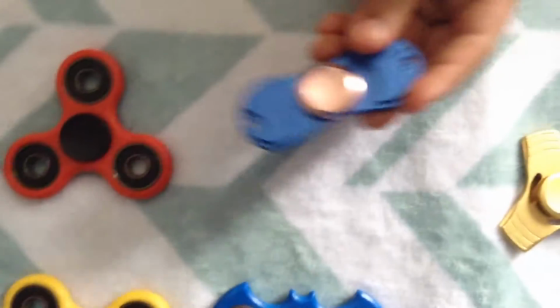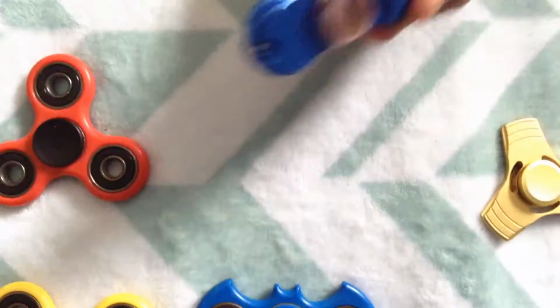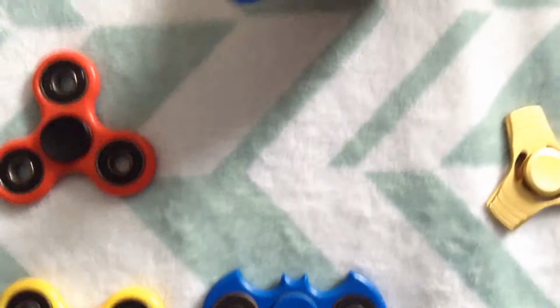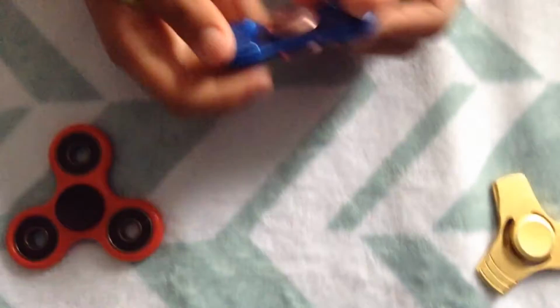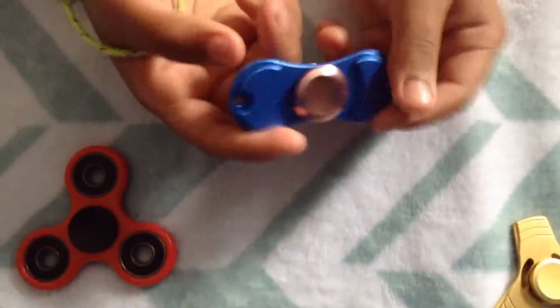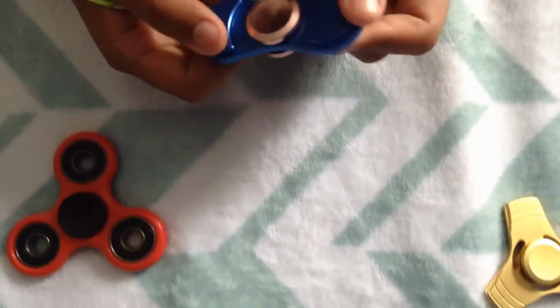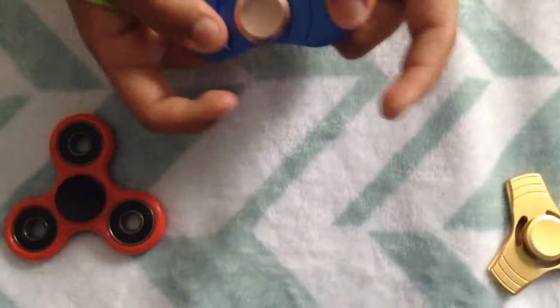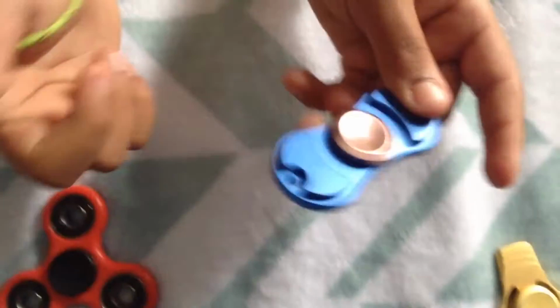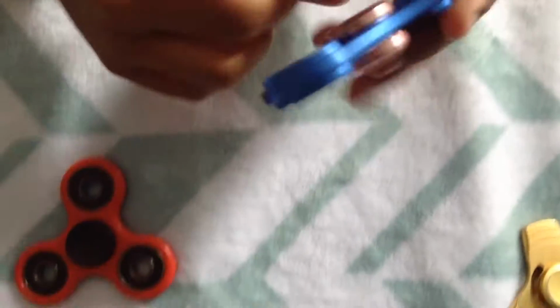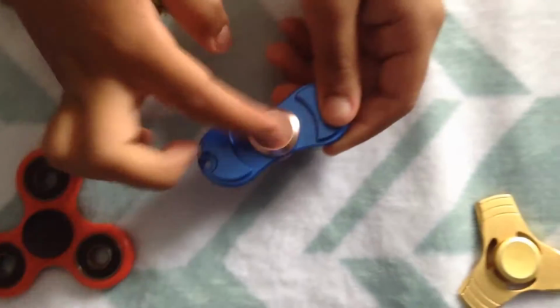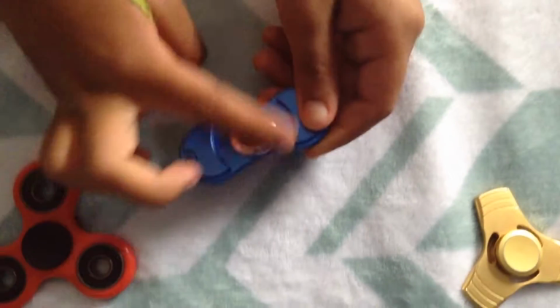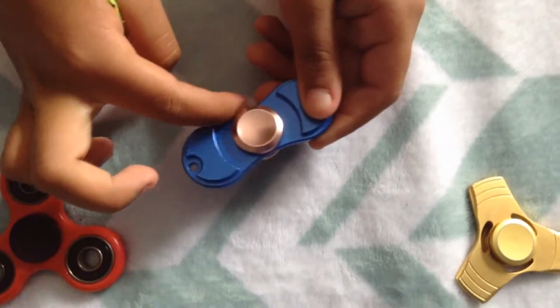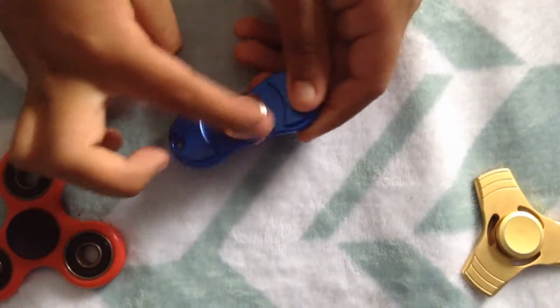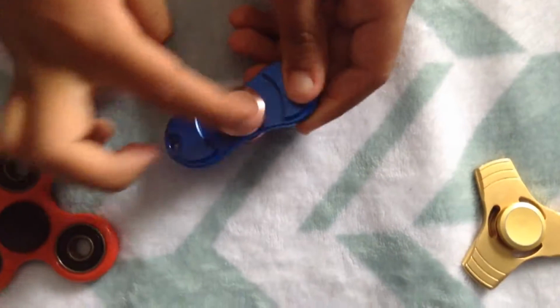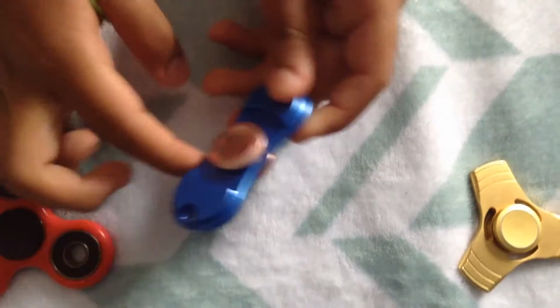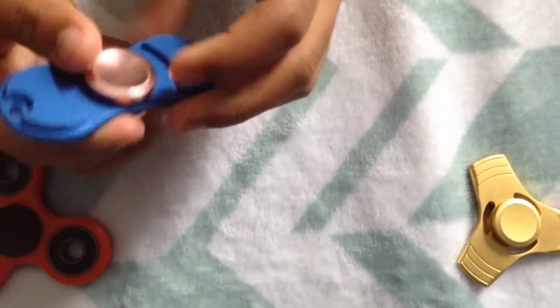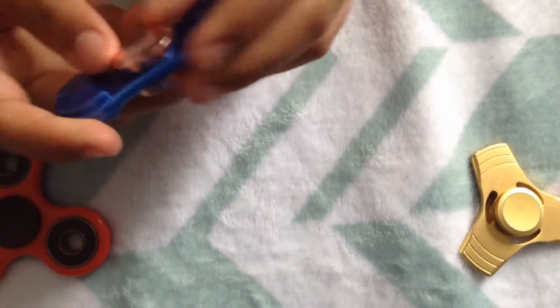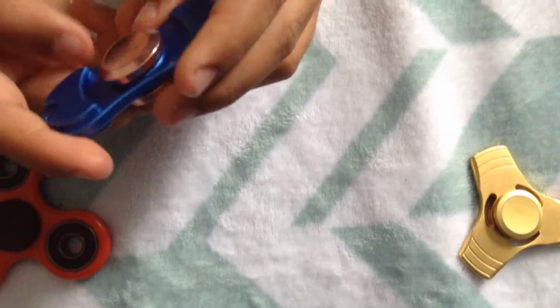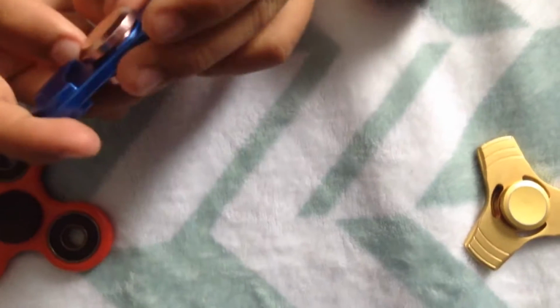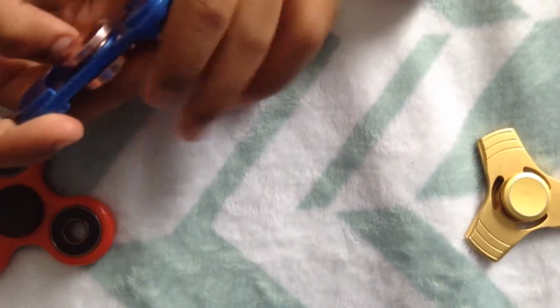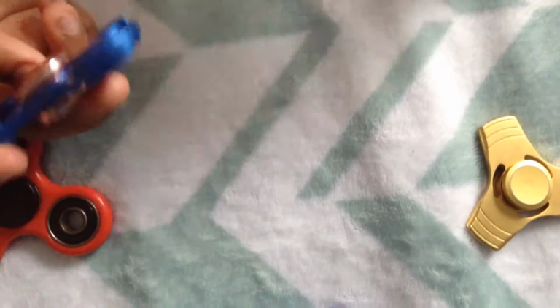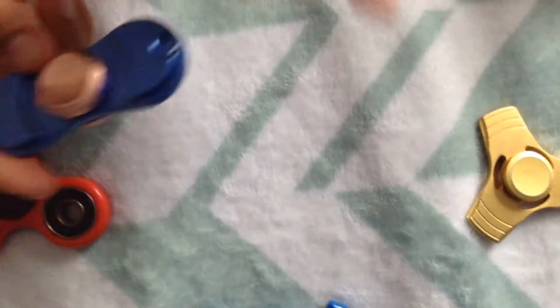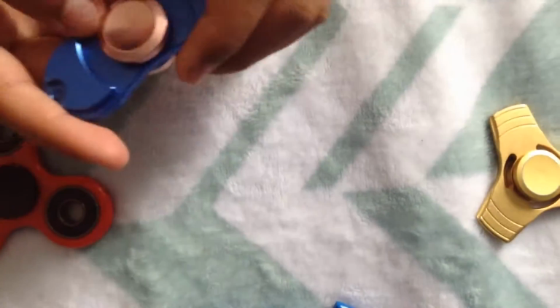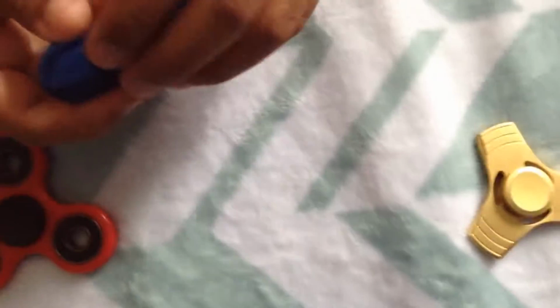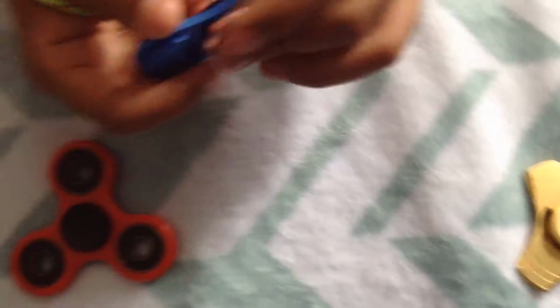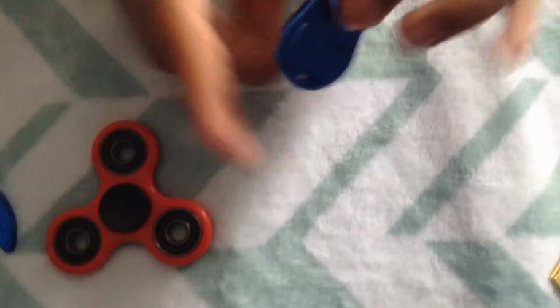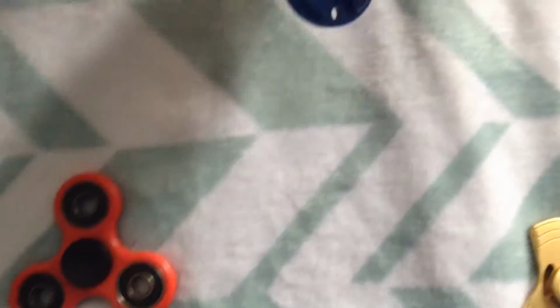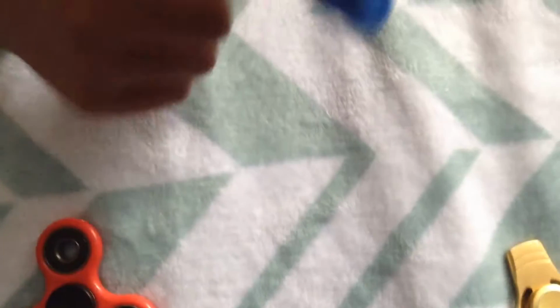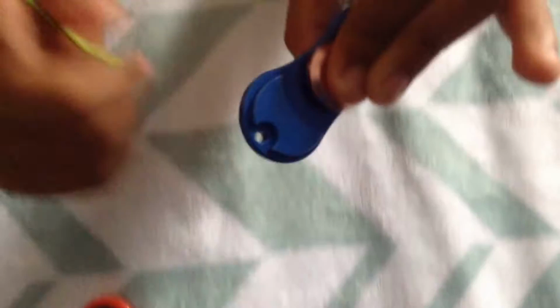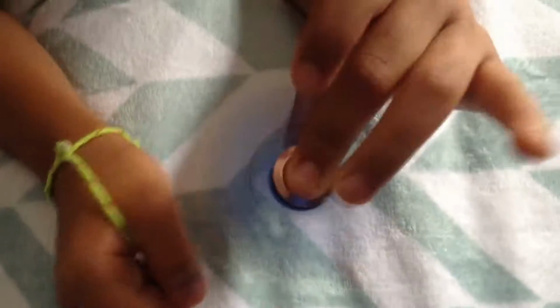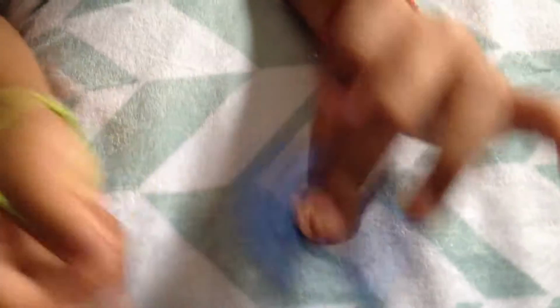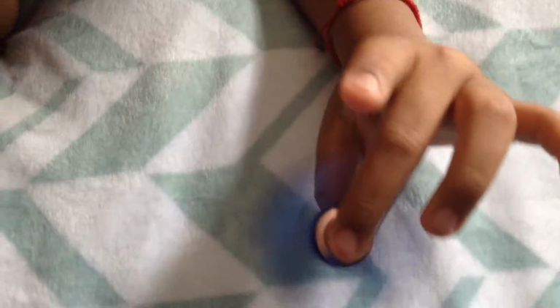This one is blue on the outside and from the middle it's peach. It's shaped like a hoverboard and it's made out of metal. It also spins very good.